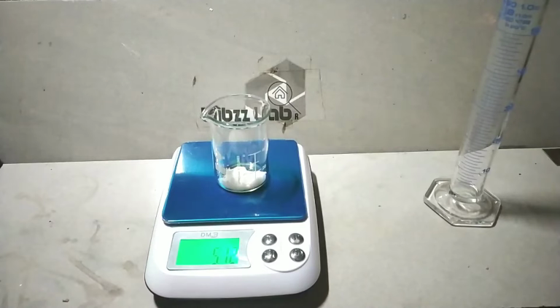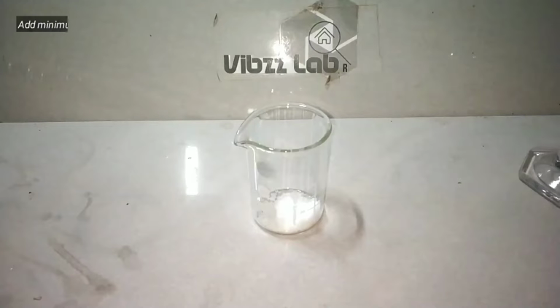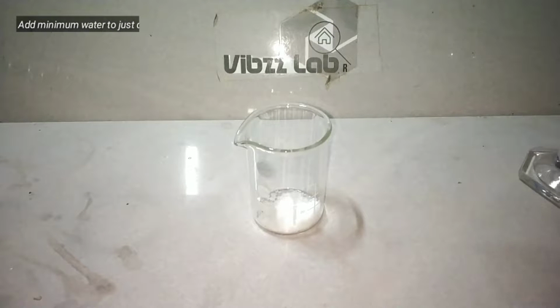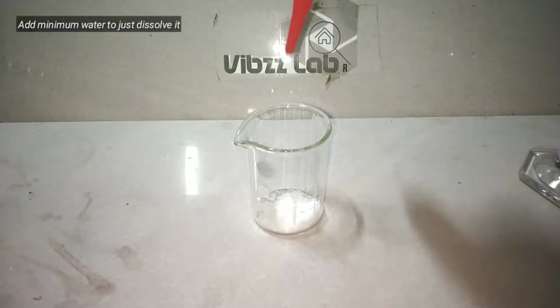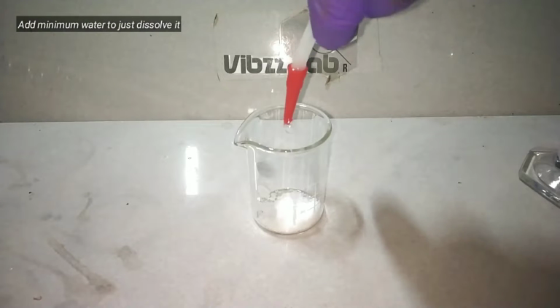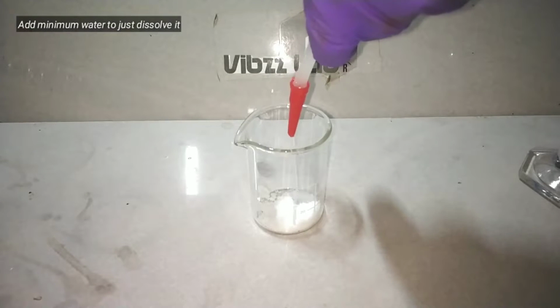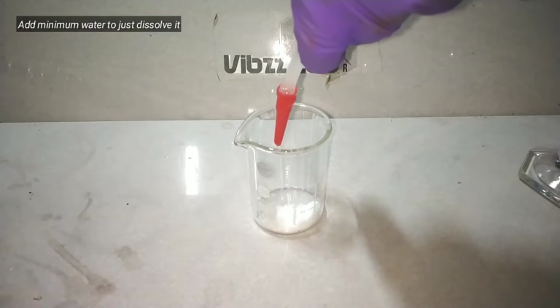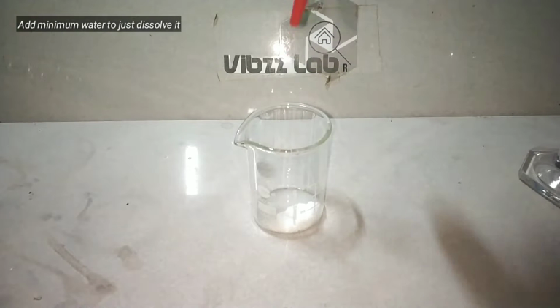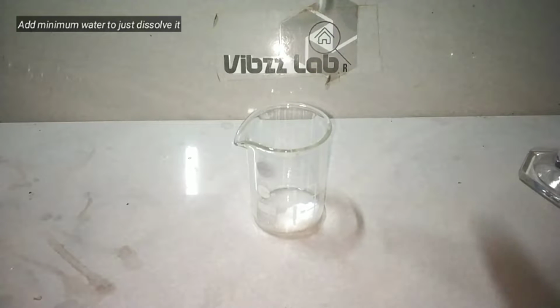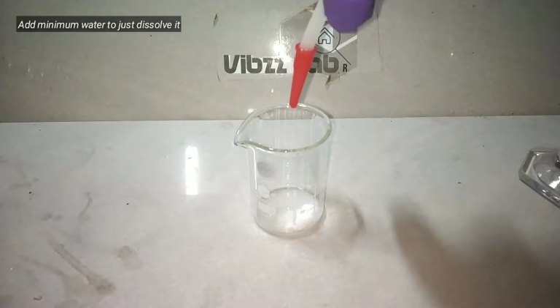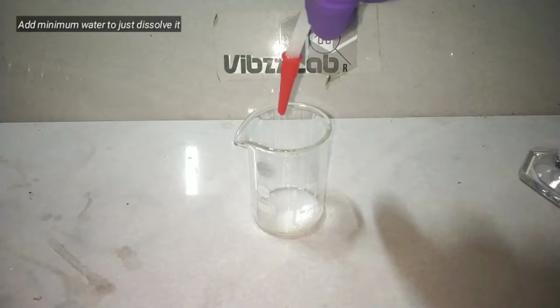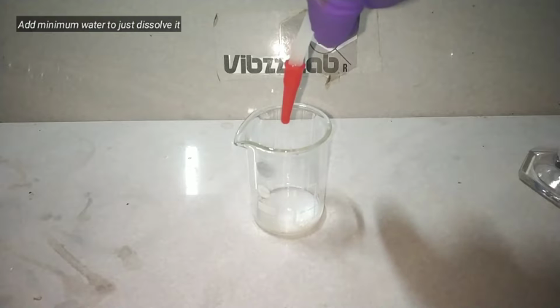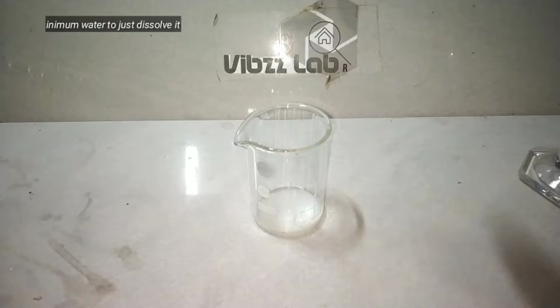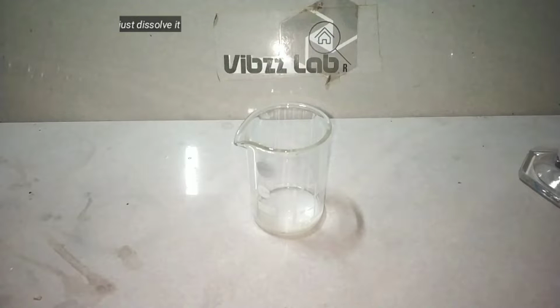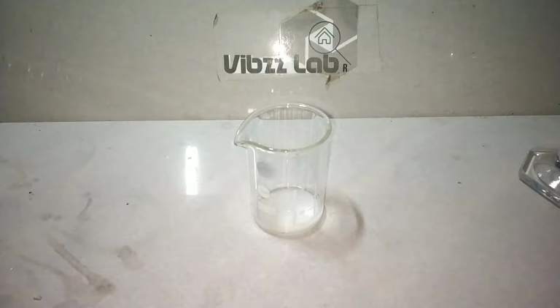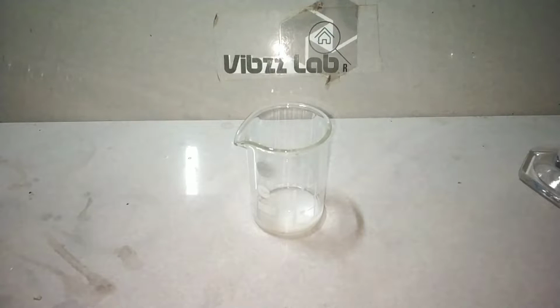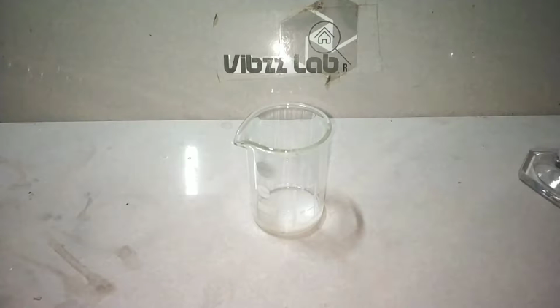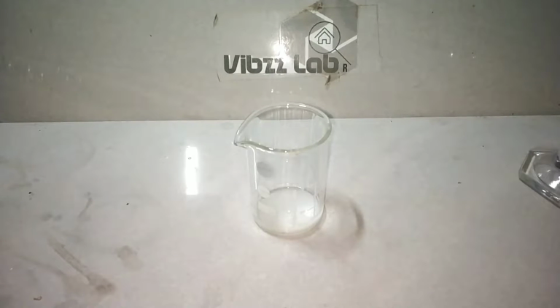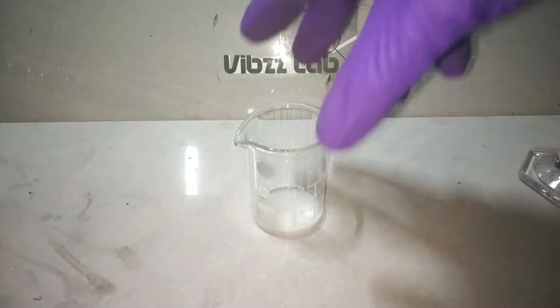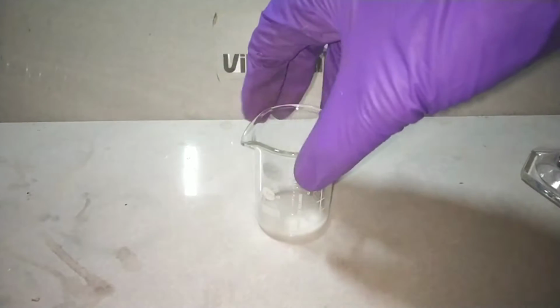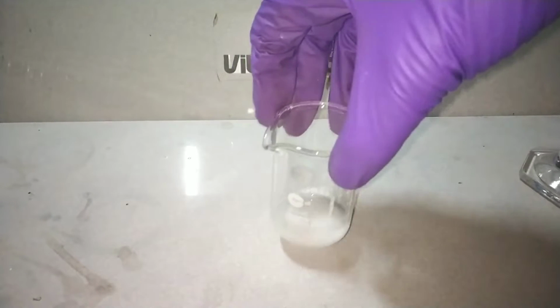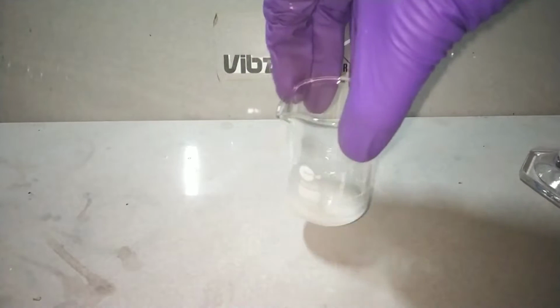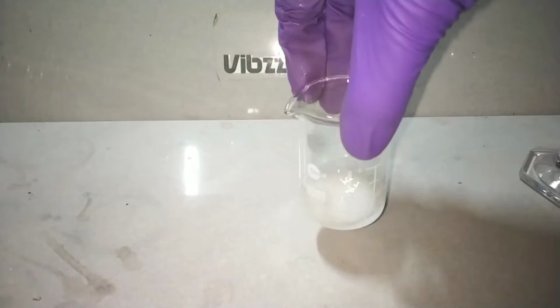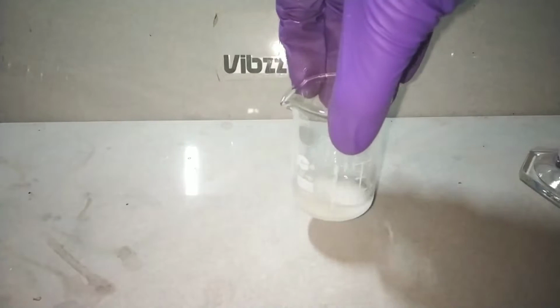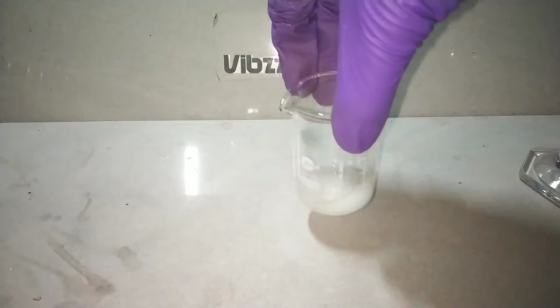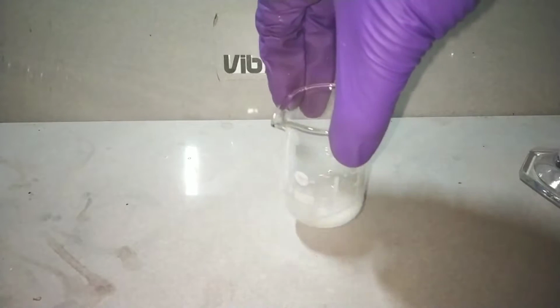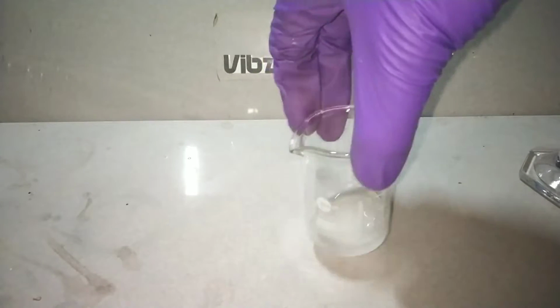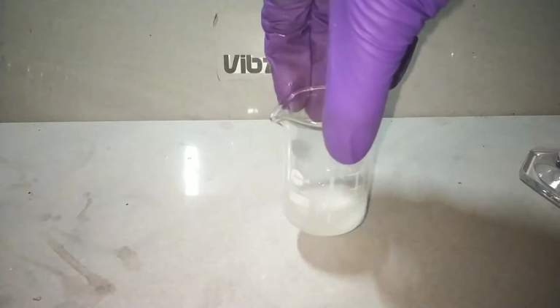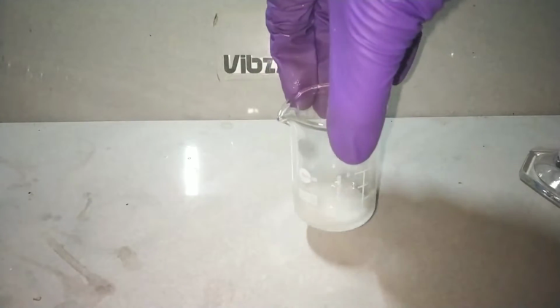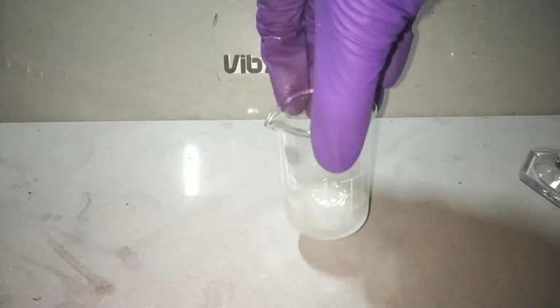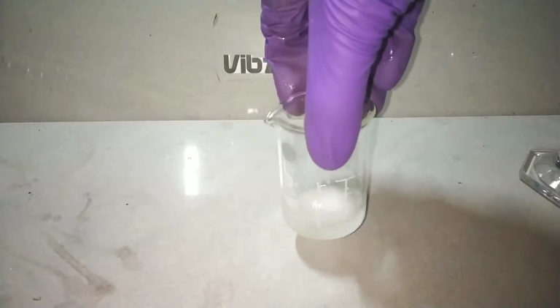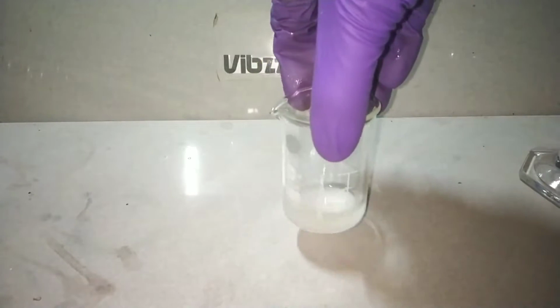A very minimal amount of distilled water is then used to dissolve the potassium iodide salt completely. This will take place very fast as the solubility of potassium iodide in water is very high.